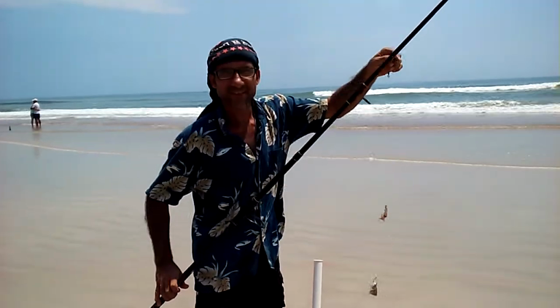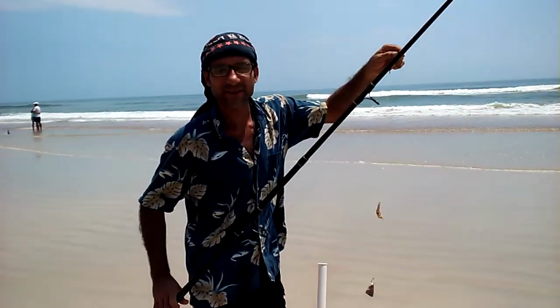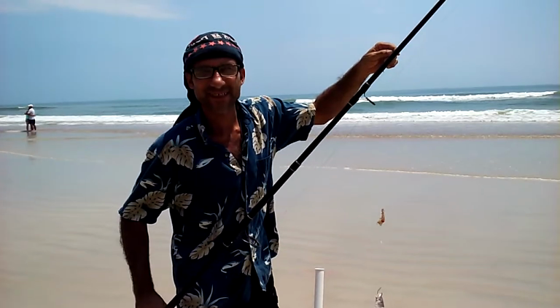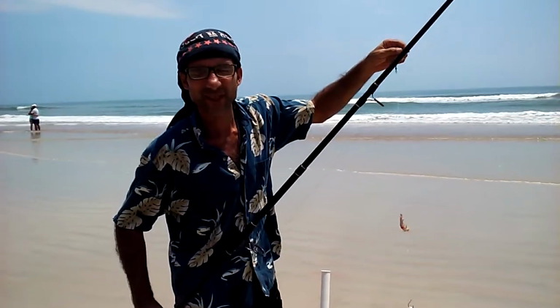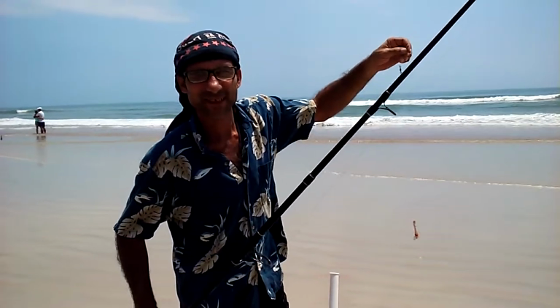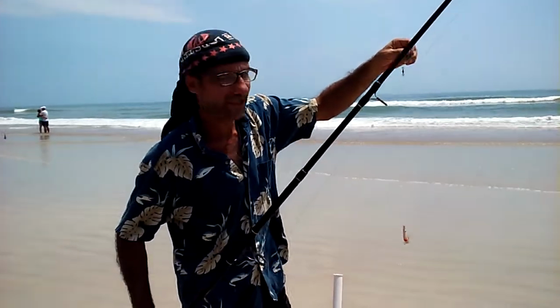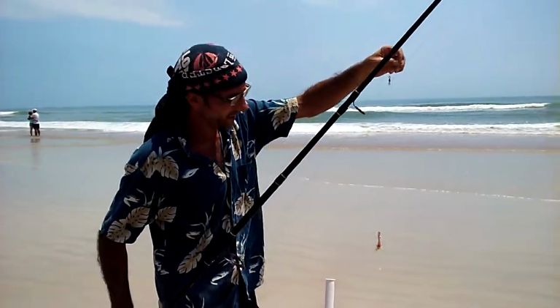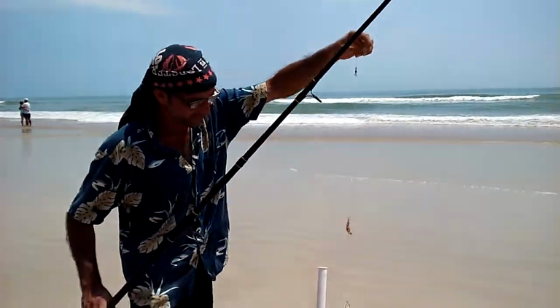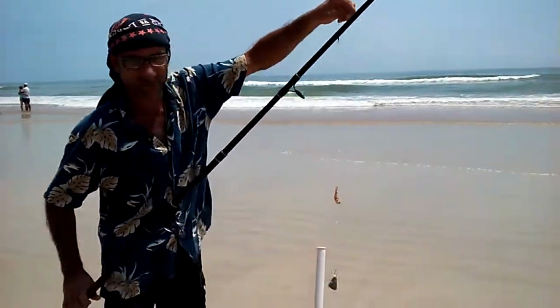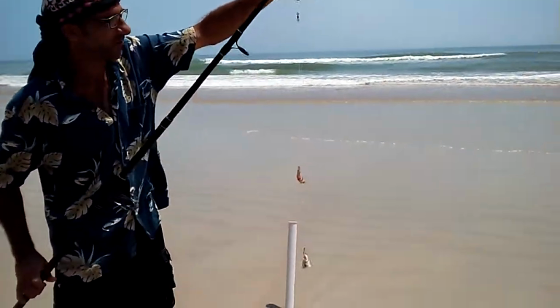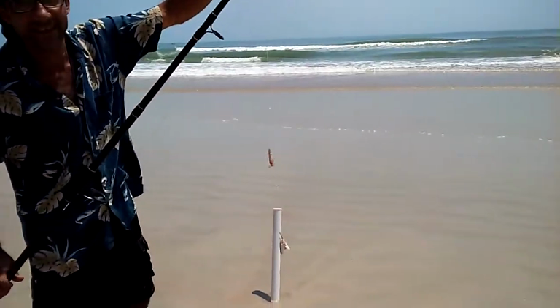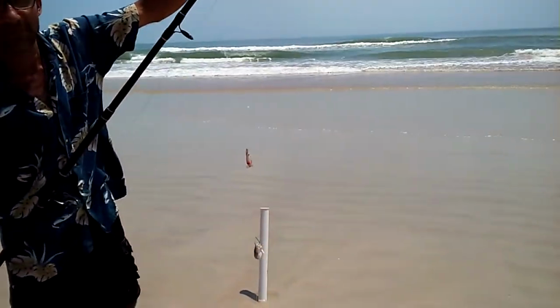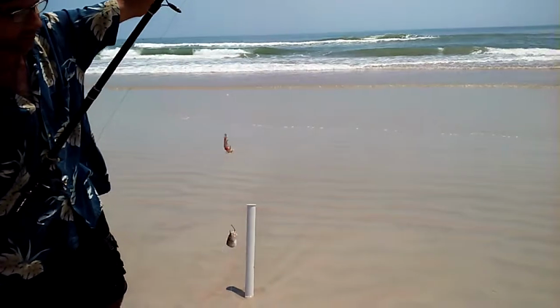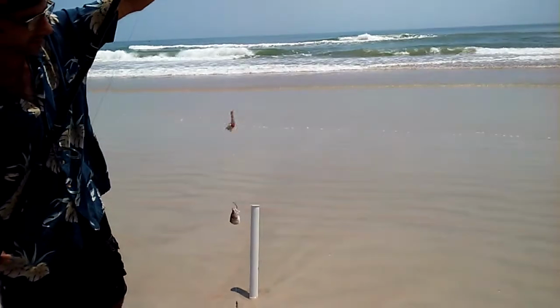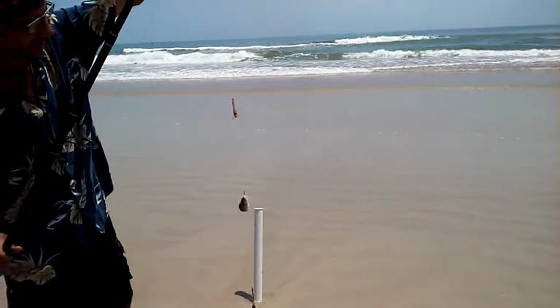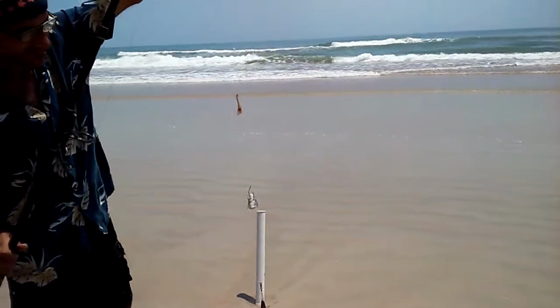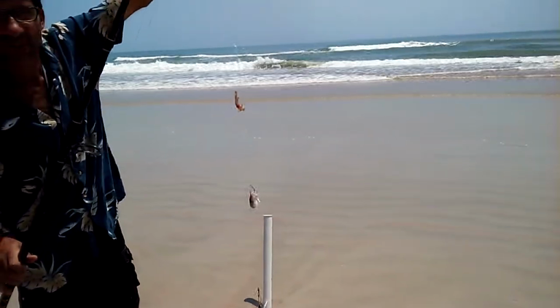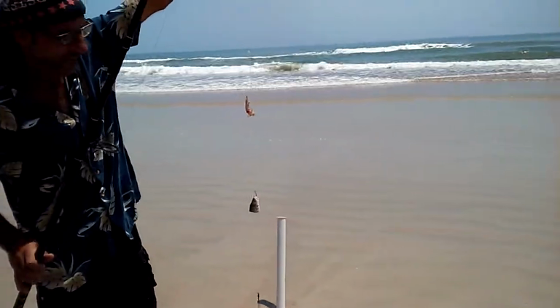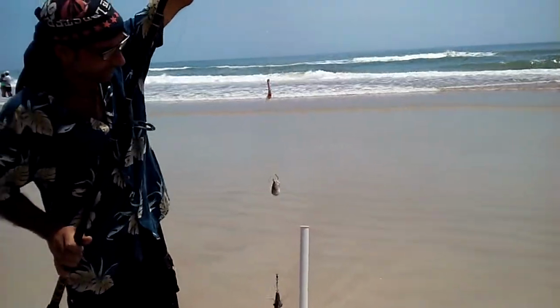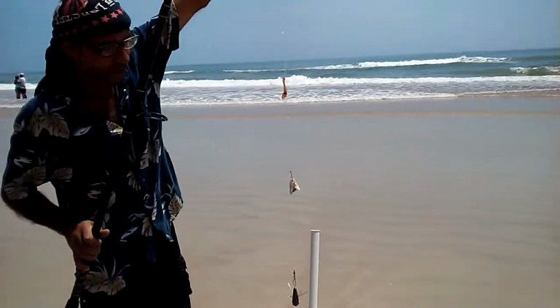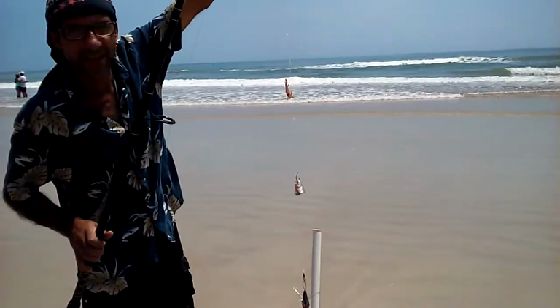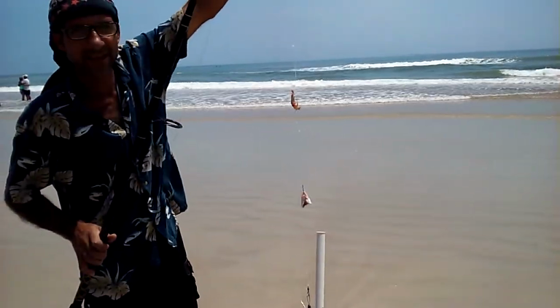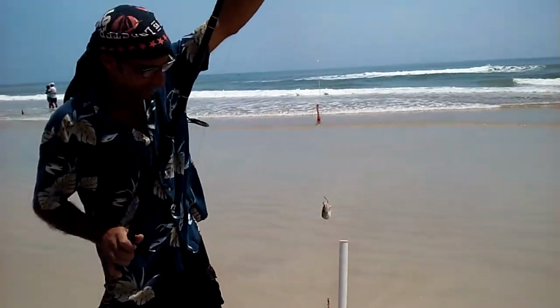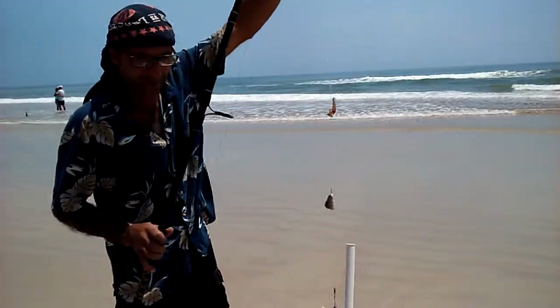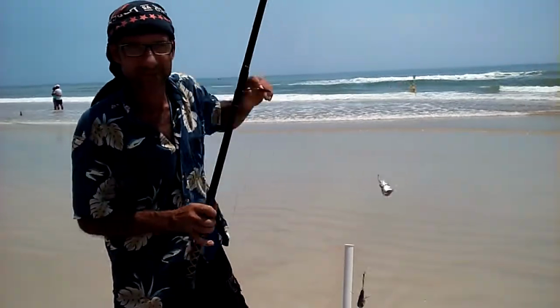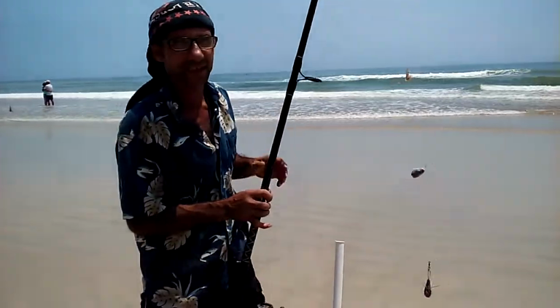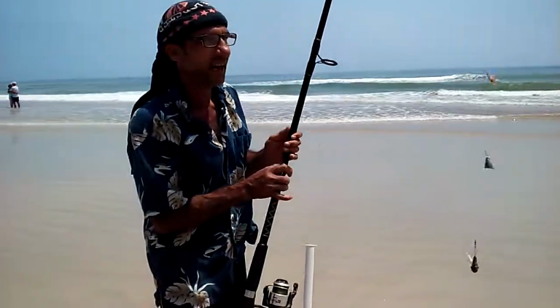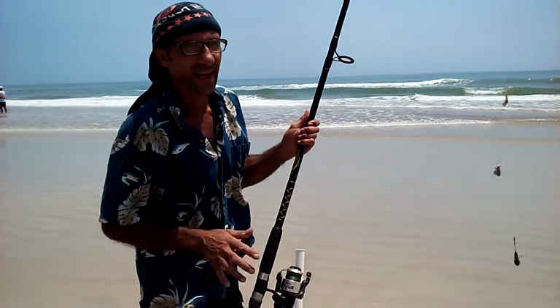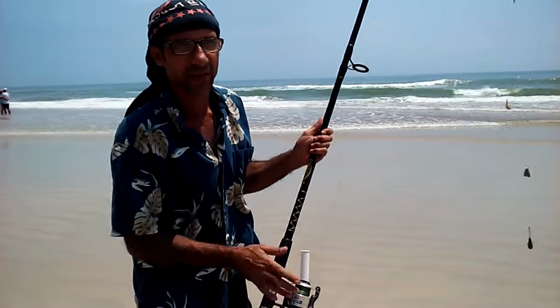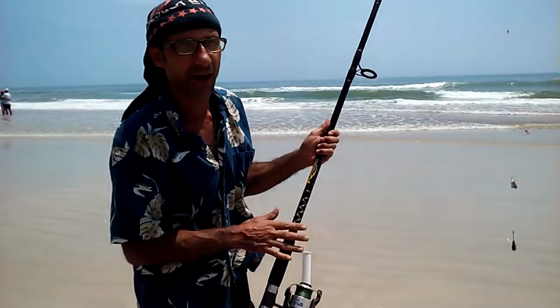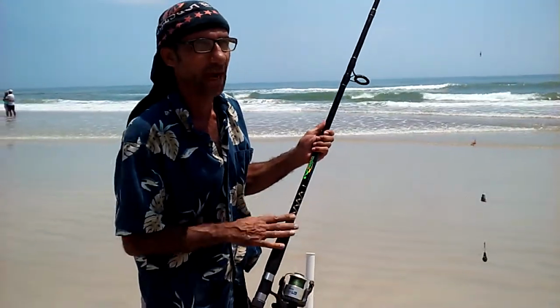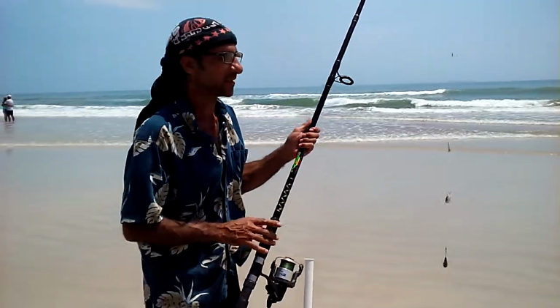Thanks for your interest in FishDaytonaBeach.com. This is one of our great hand-tied combo rigs. I've got a shrimp on top and a whiting head on the bottom. I want to demonstrate how to cast one of our longer rods.